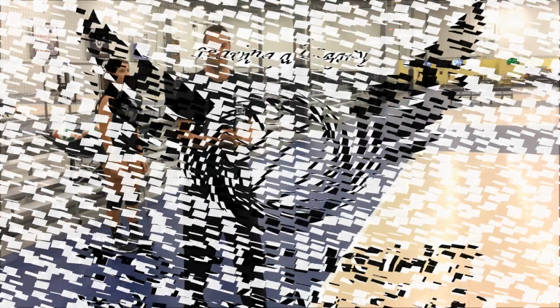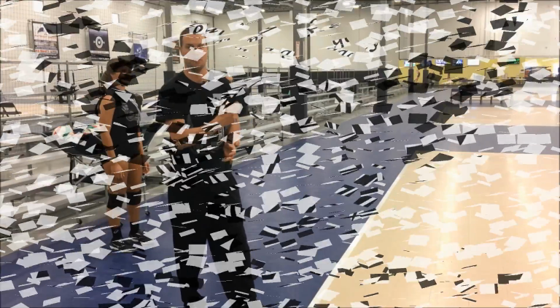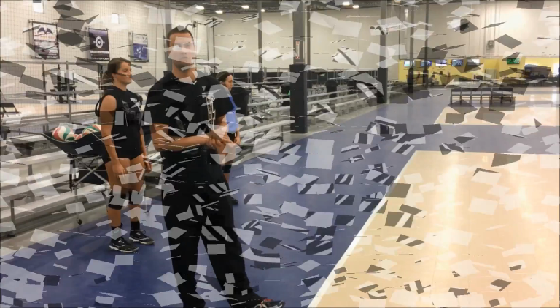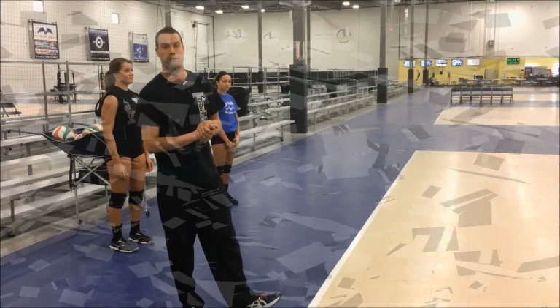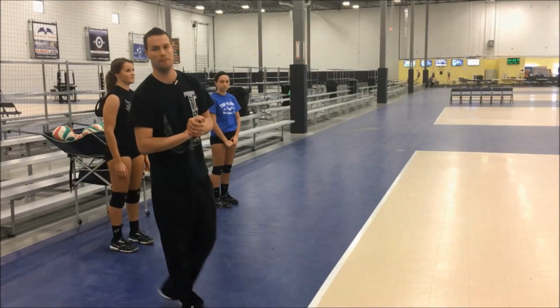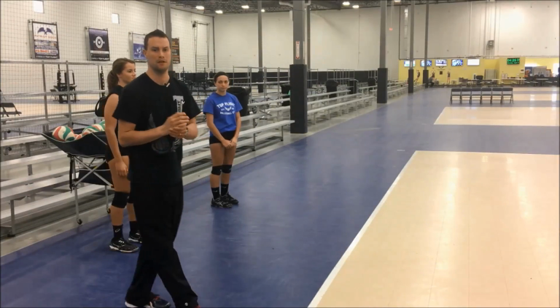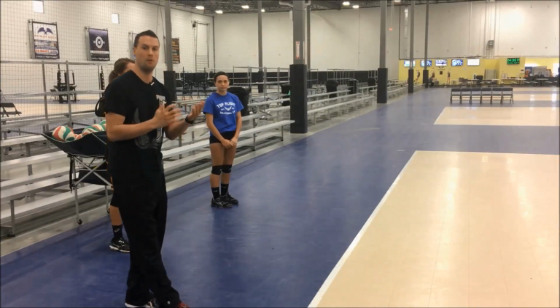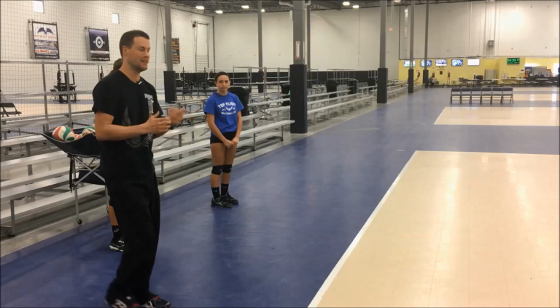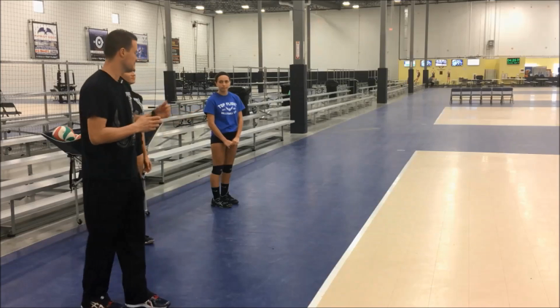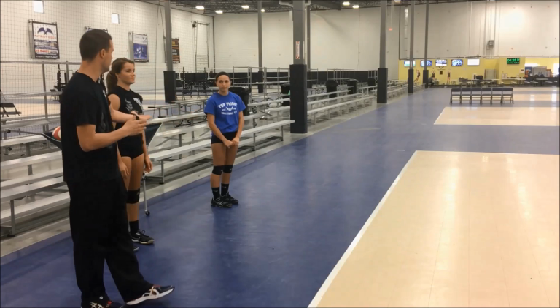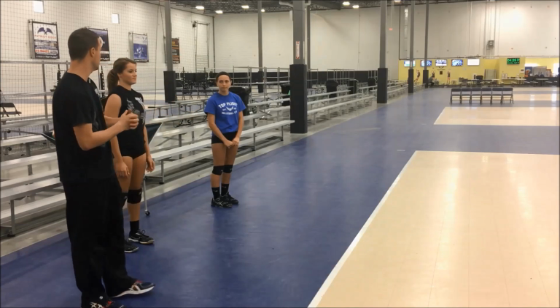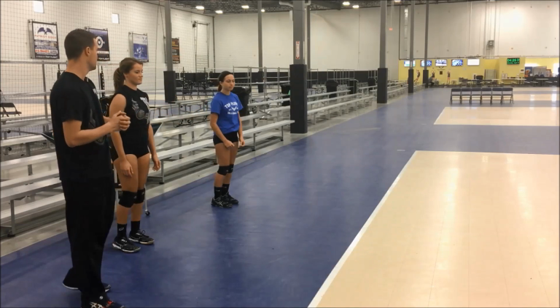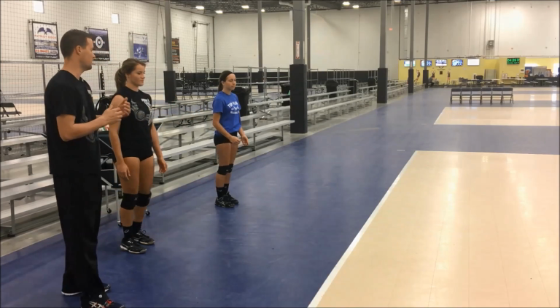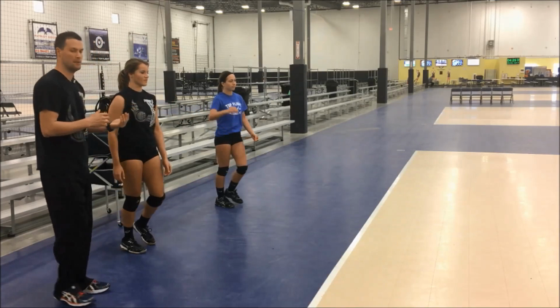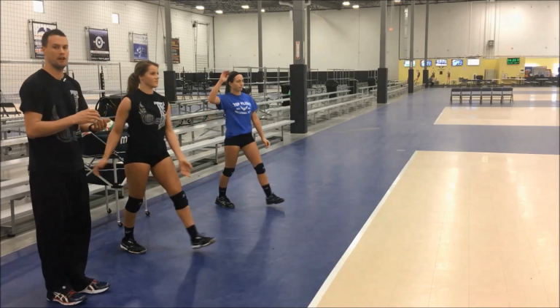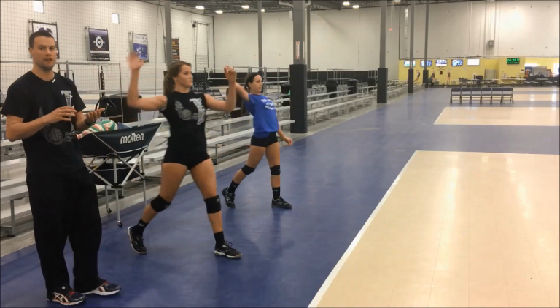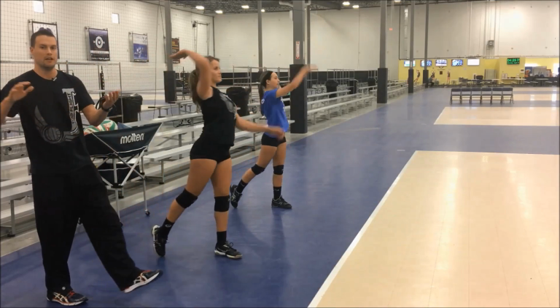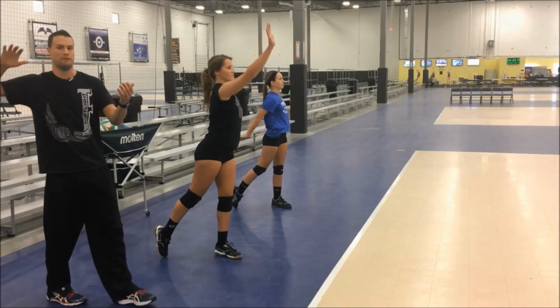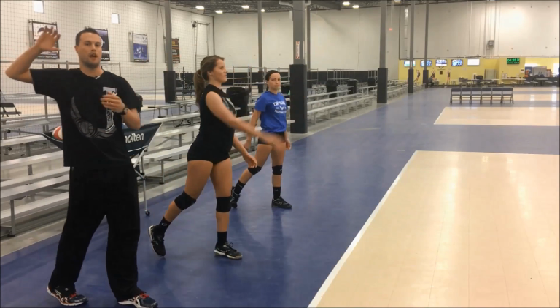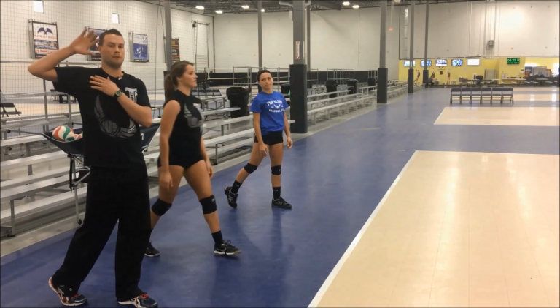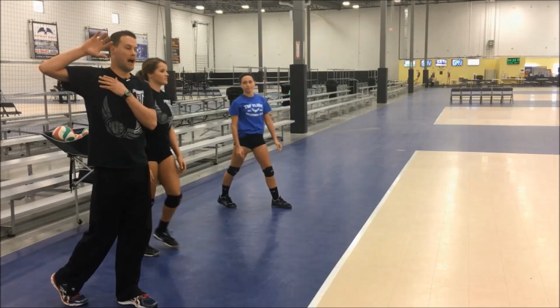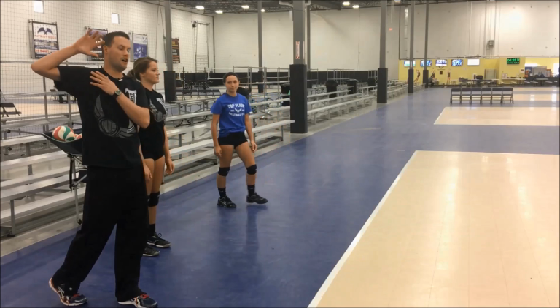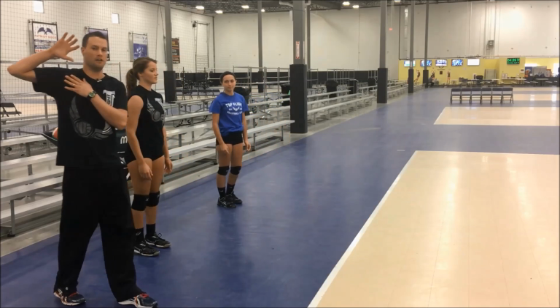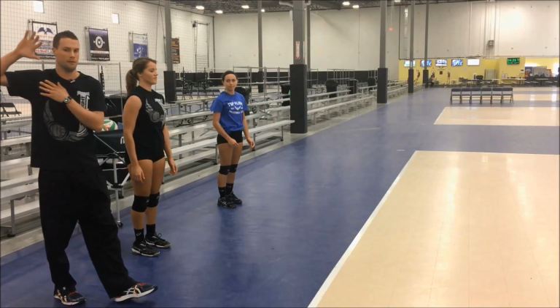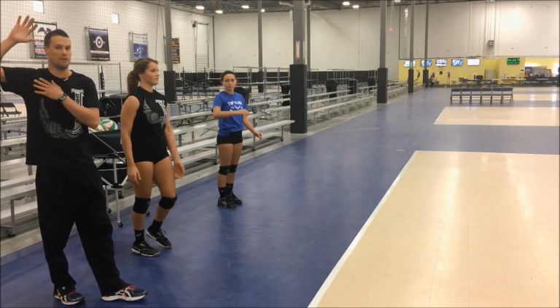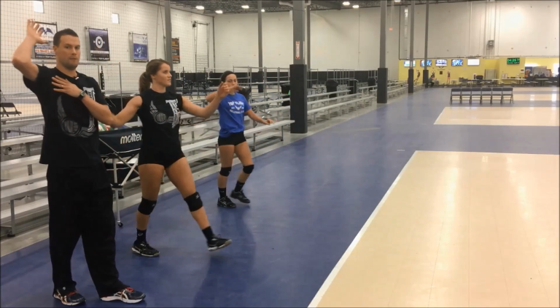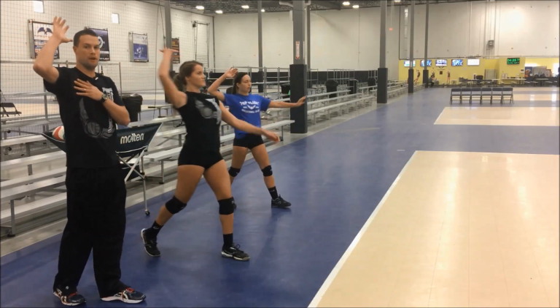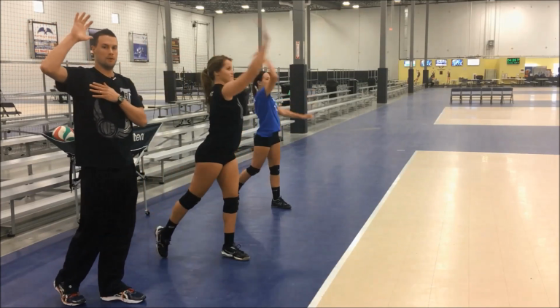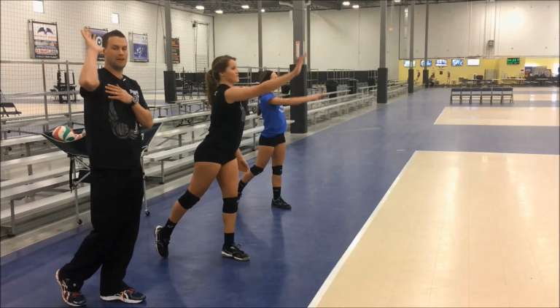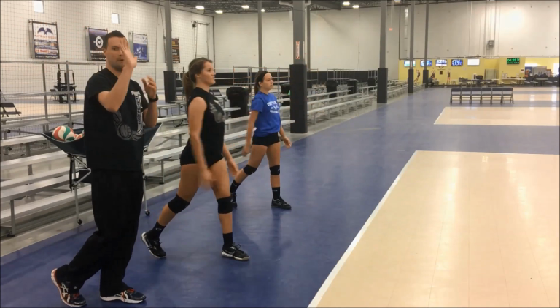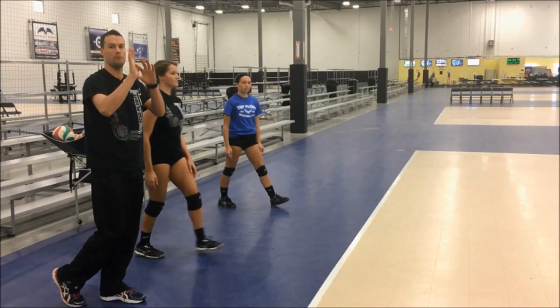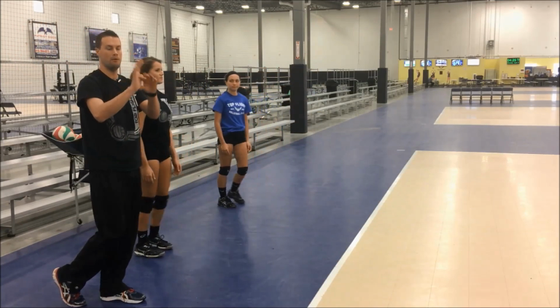So first we're going to start demonstrating the form. It's going to be a one step — let's take a one step with our left foot, step forward. The elbow is going to be behind our ear, then we're going to lead with our elbow. We're going to make sure we contact the ball with our palm.